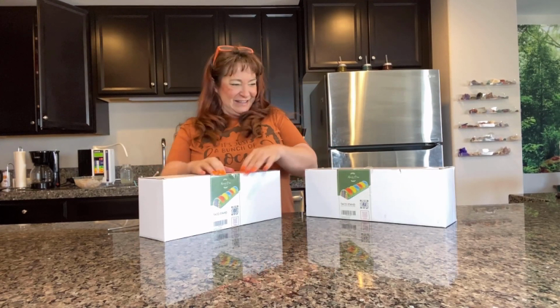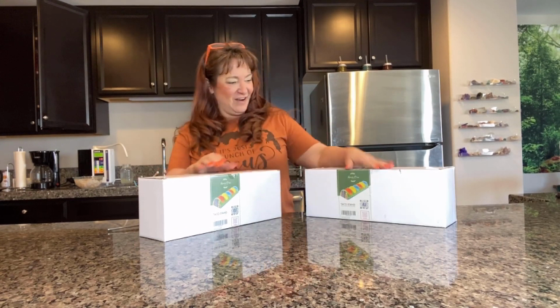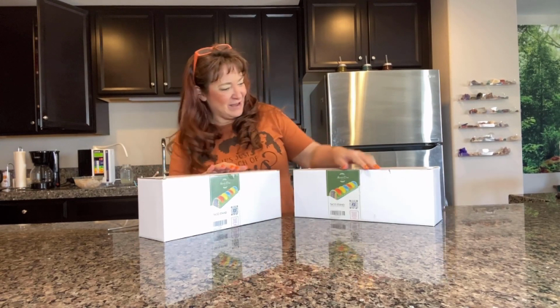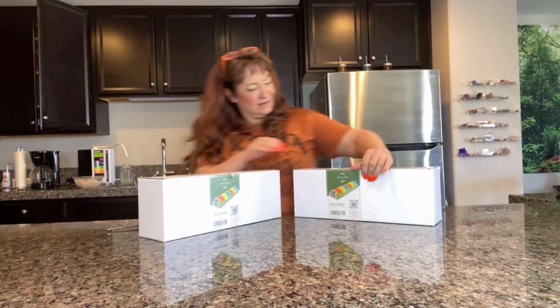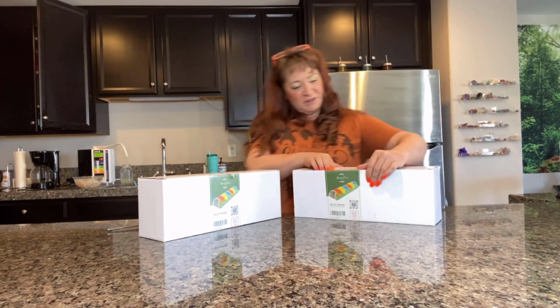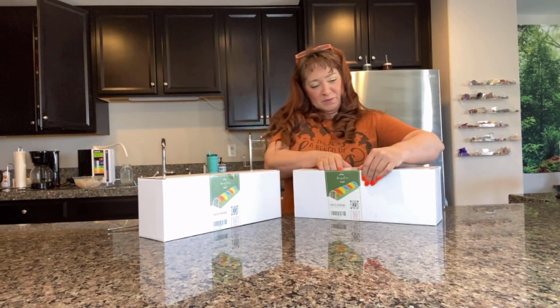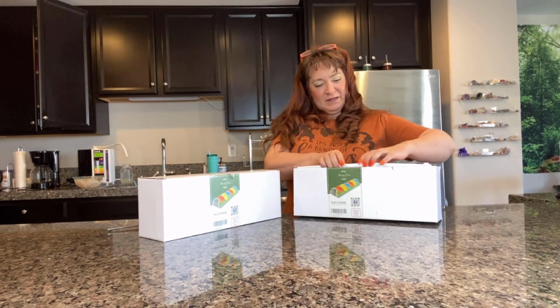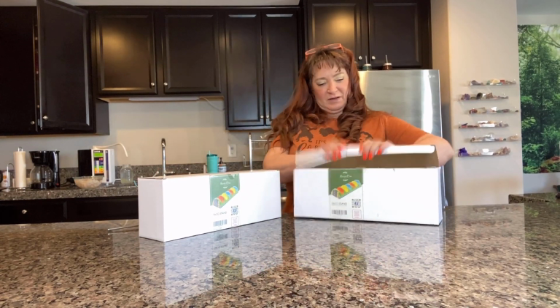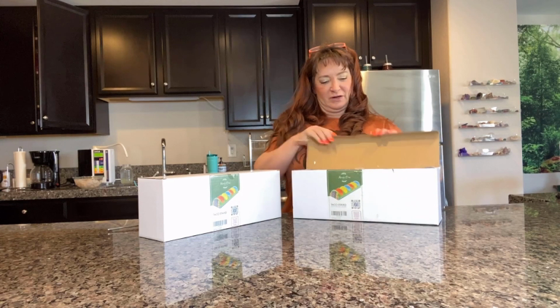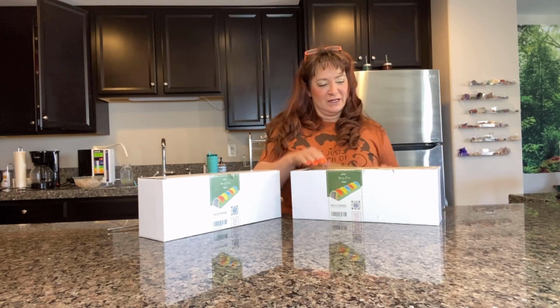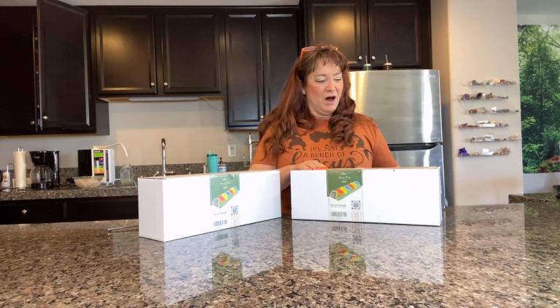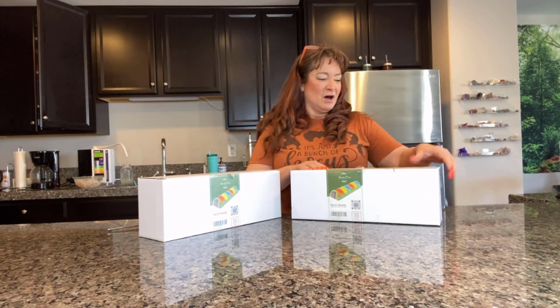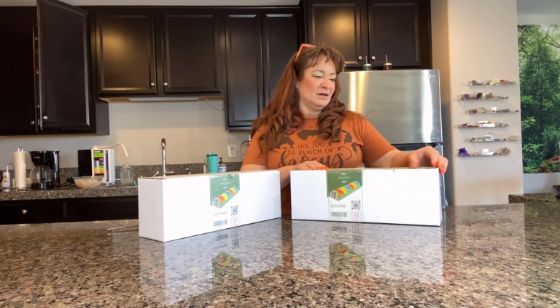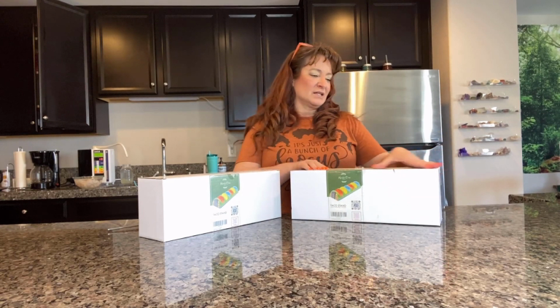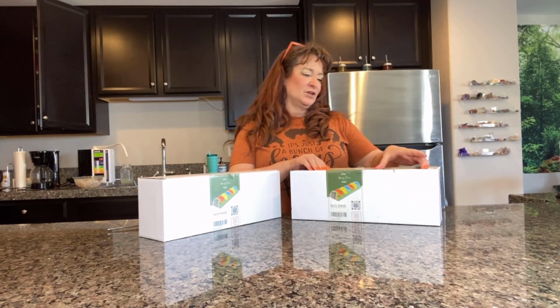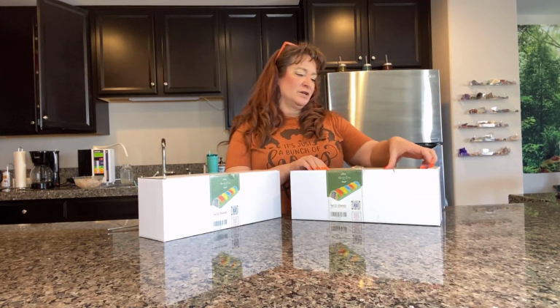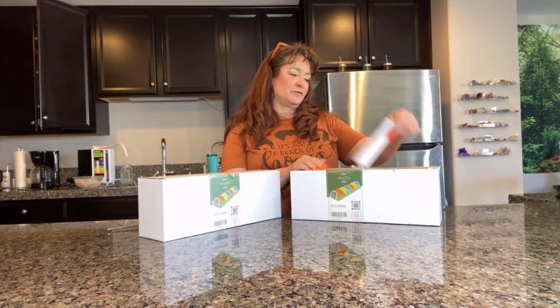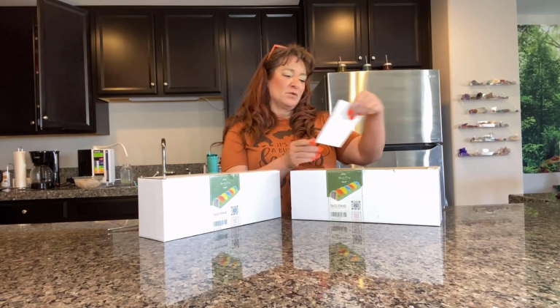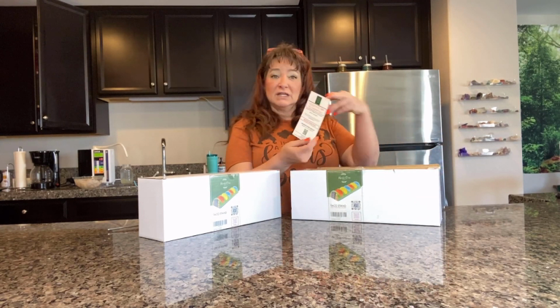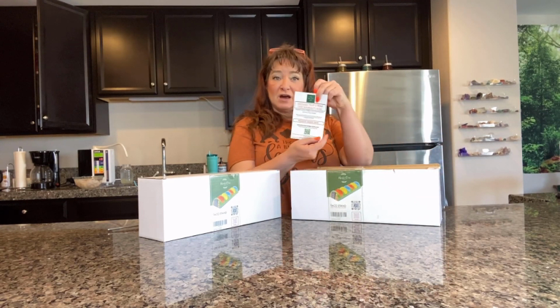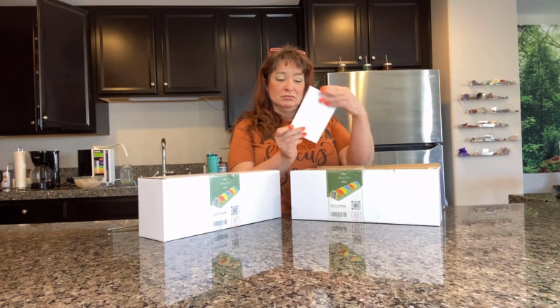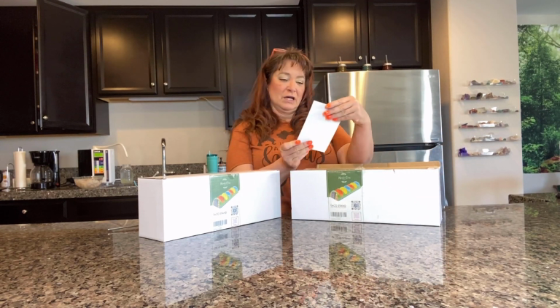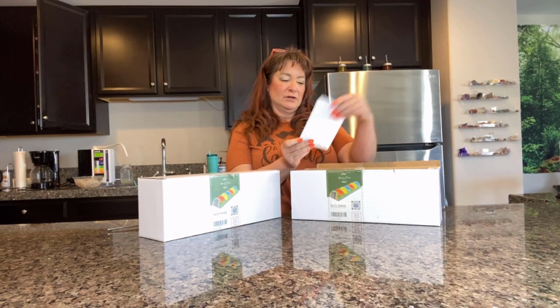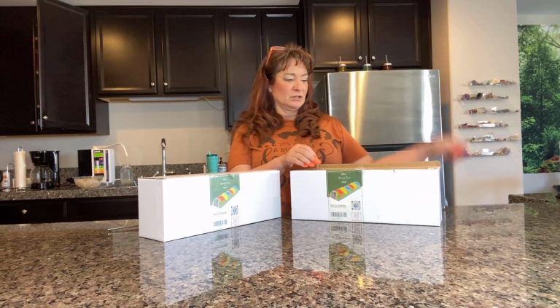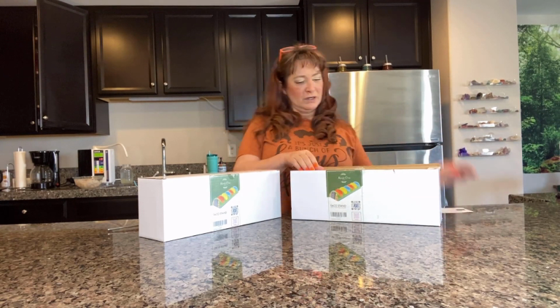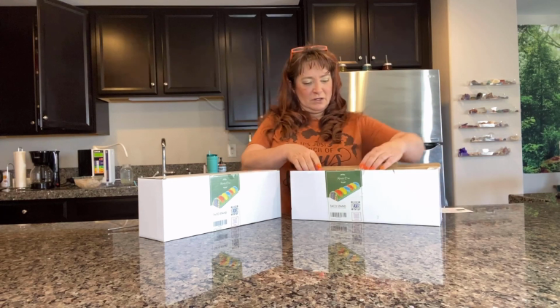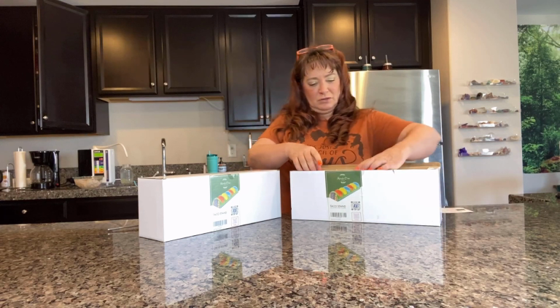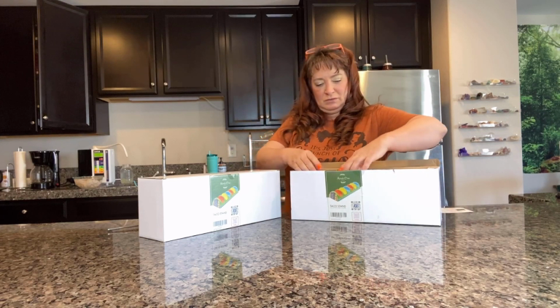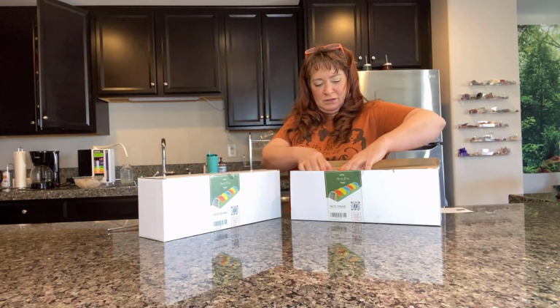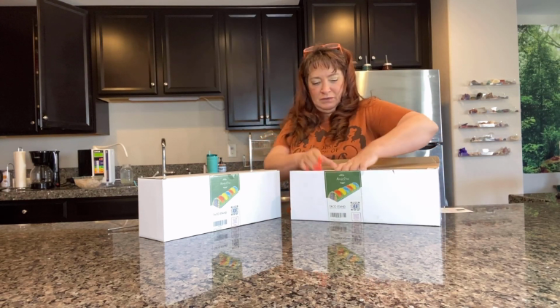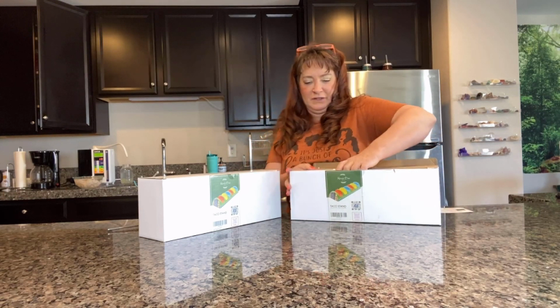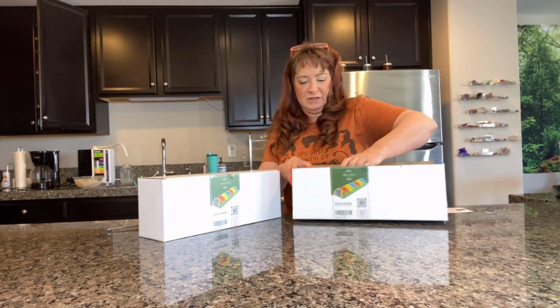Oh man, this one's open. Activate your one-year free warranty now — register online, very cool. We'll definitely do that.